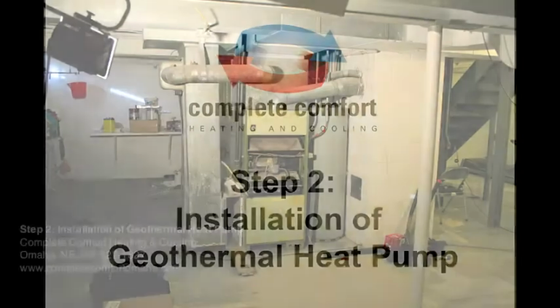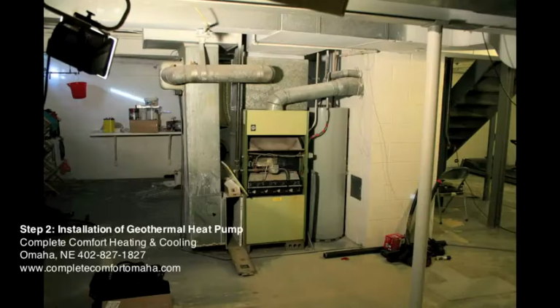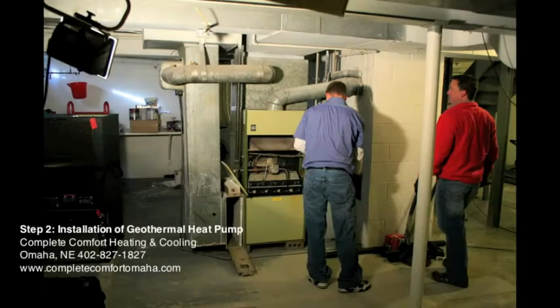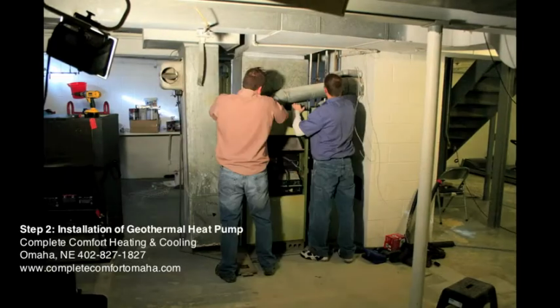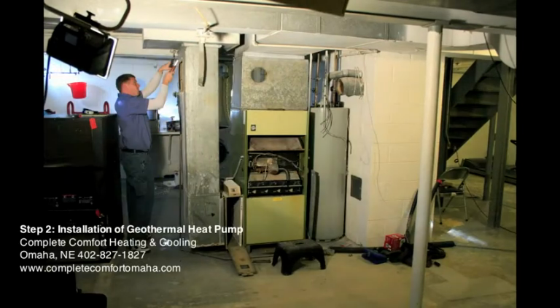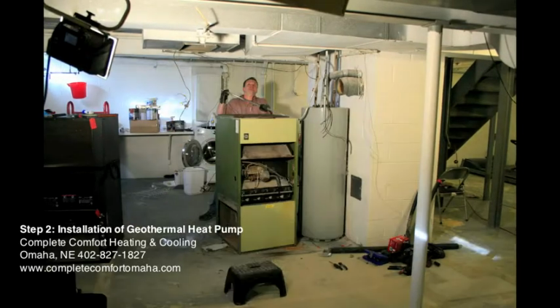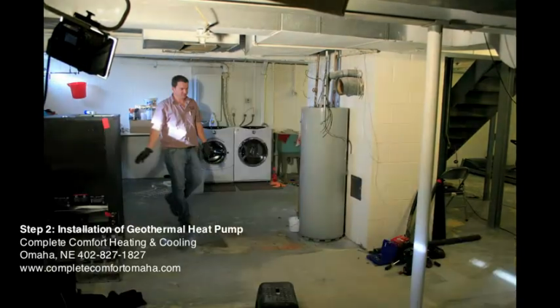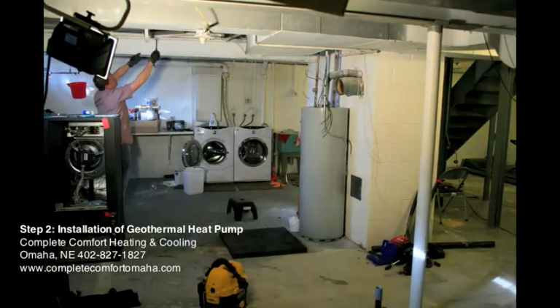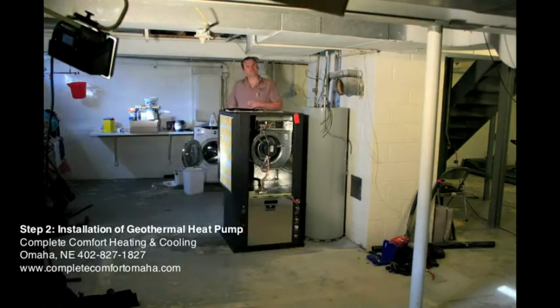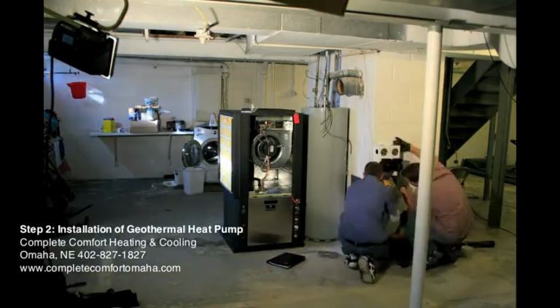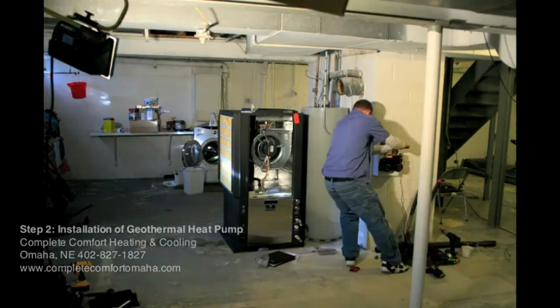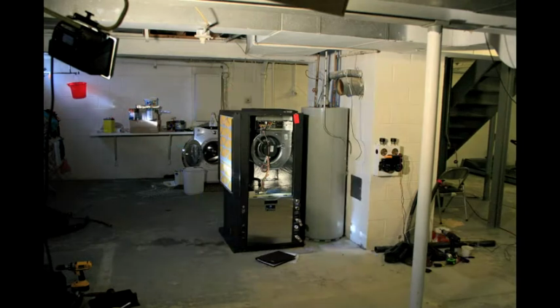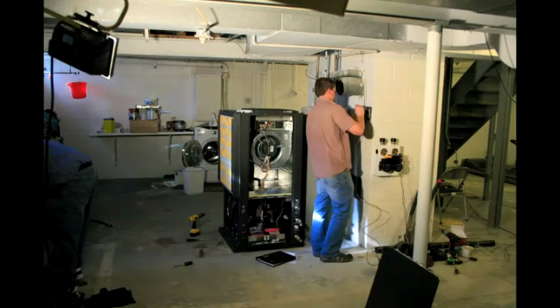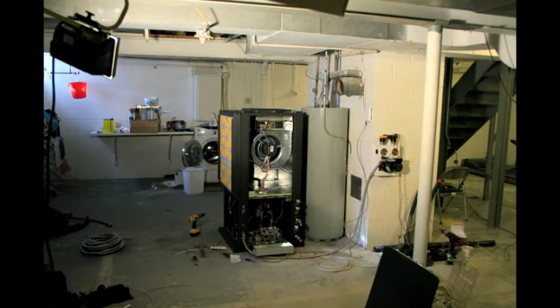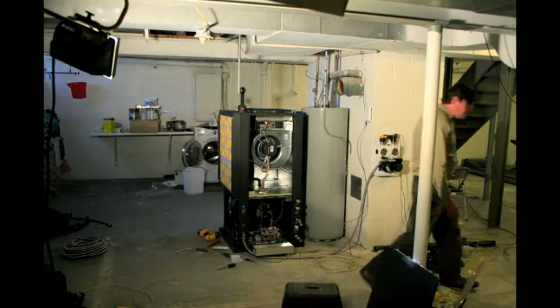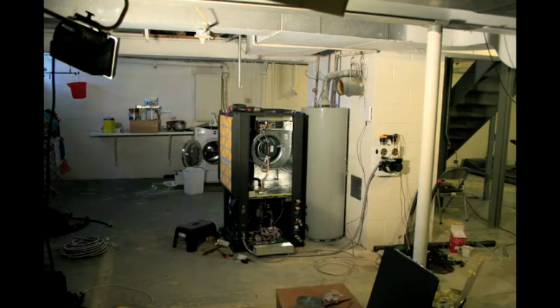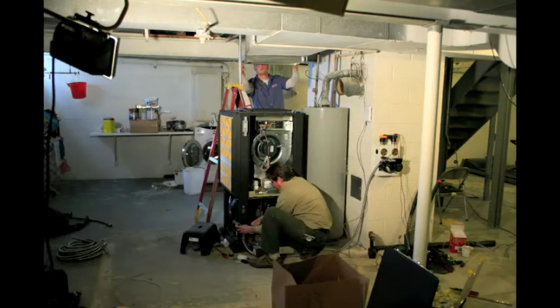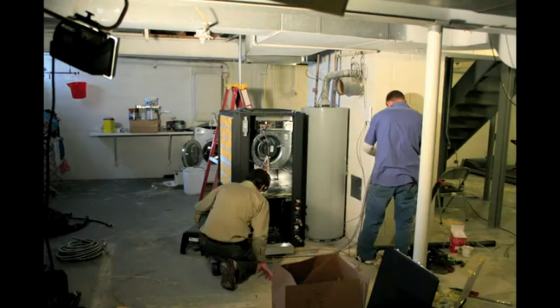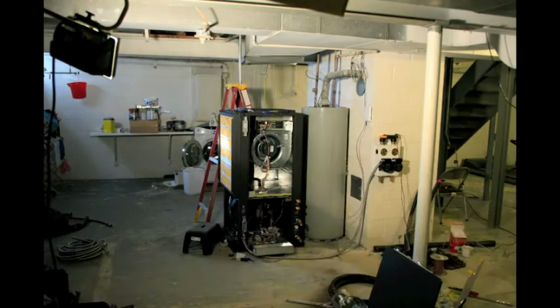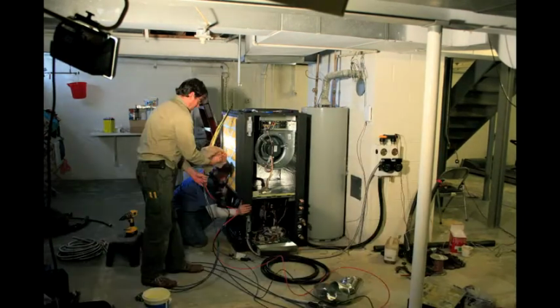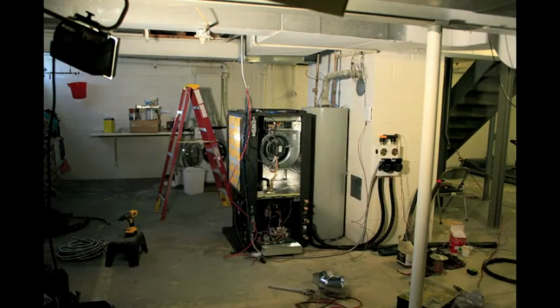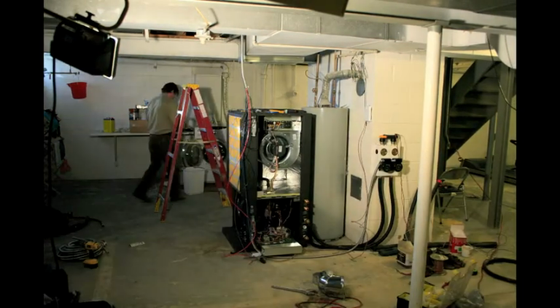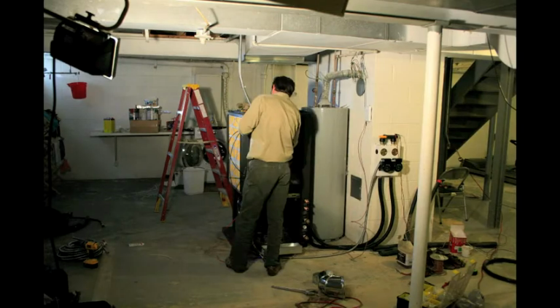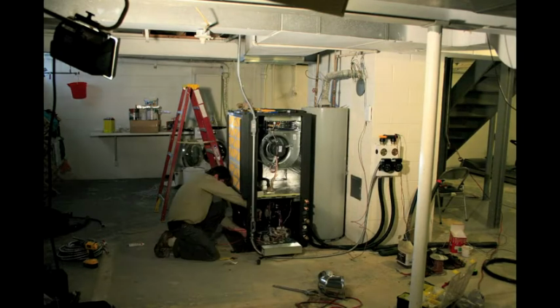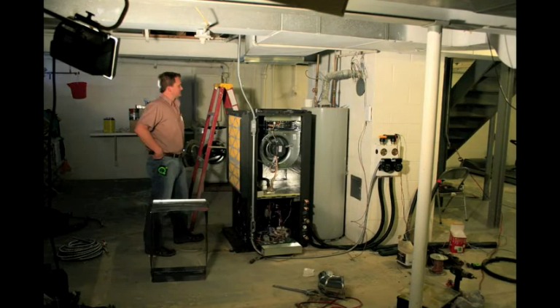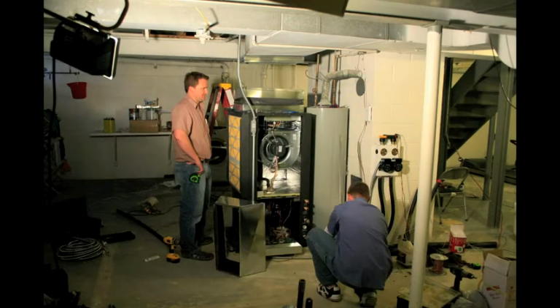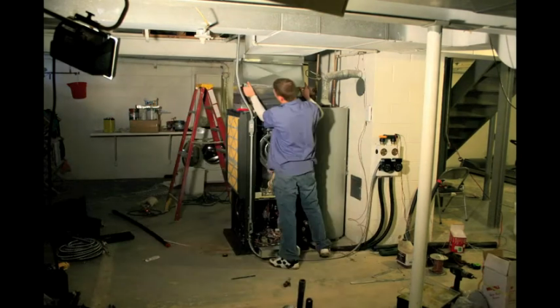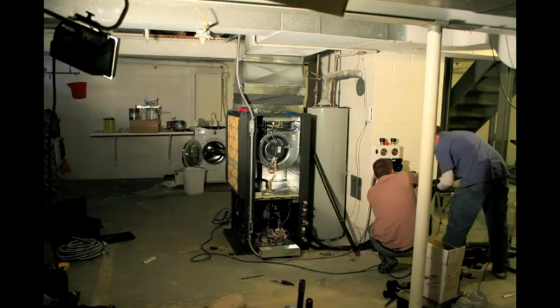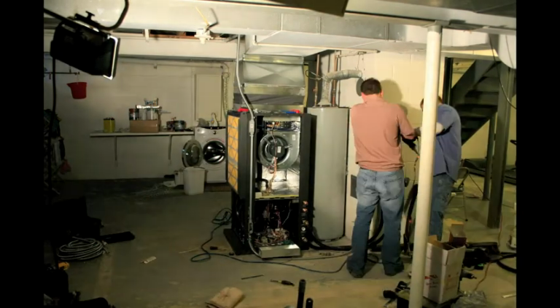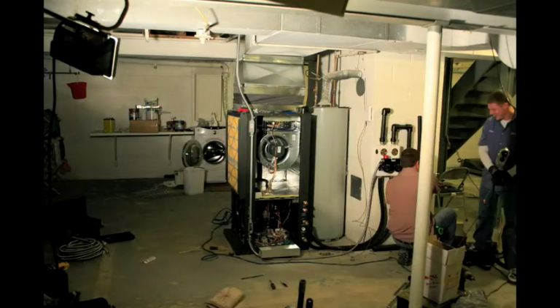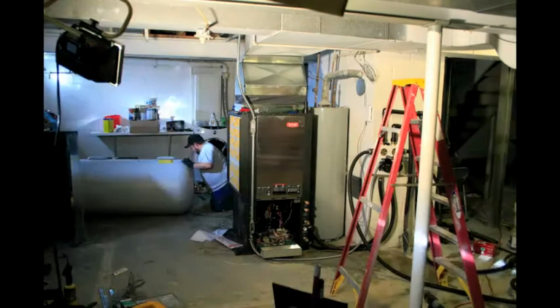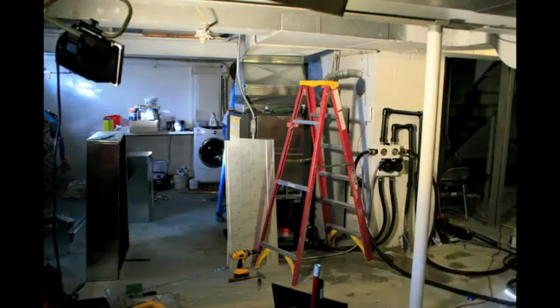The heat pump is located inside your home. This eliminates the need for an outdoor unit, and the maintenance of cleaning leaves, grass, and other debris from it. A geothermal heat pump is not only a great option for new construction, but can be installed in your existing home as well.